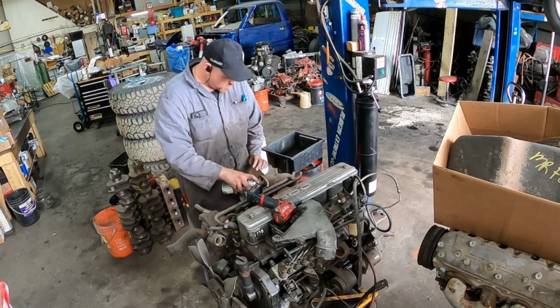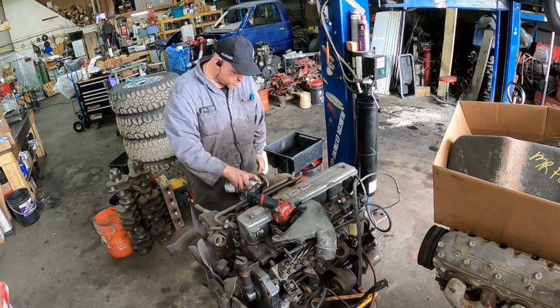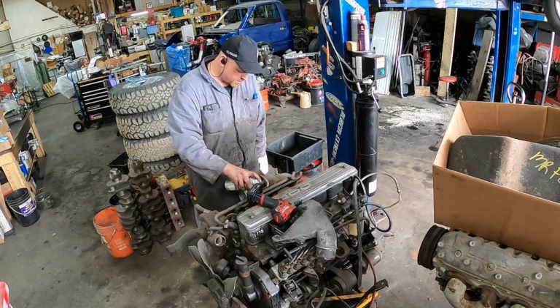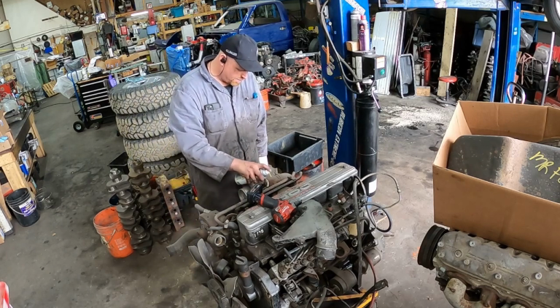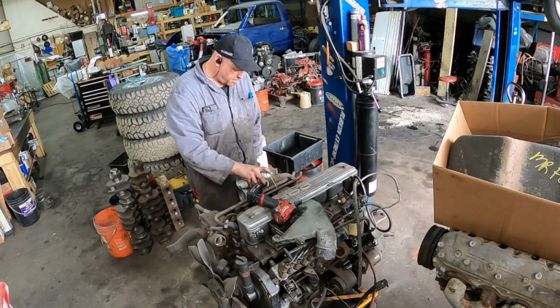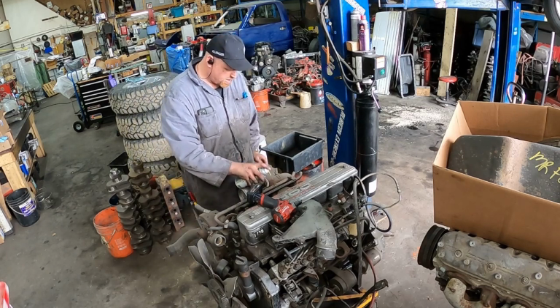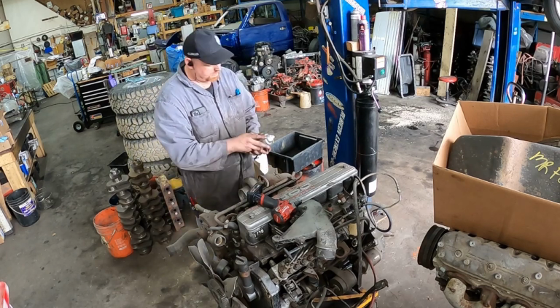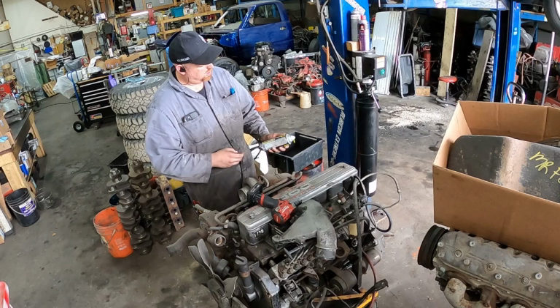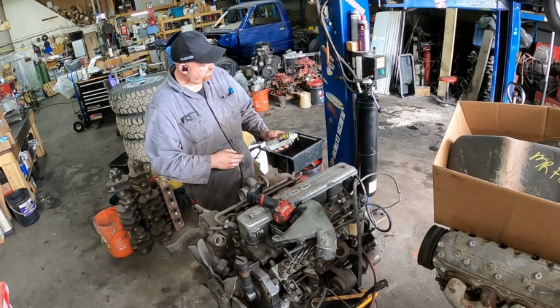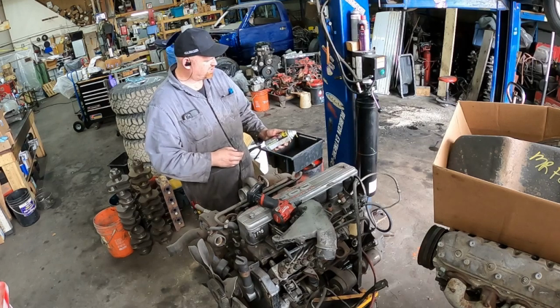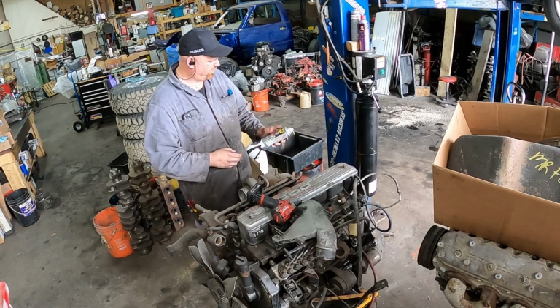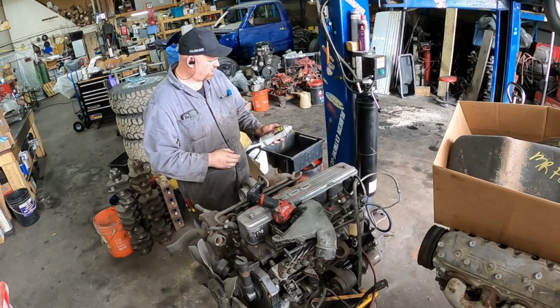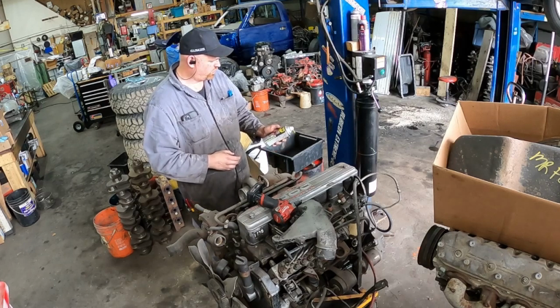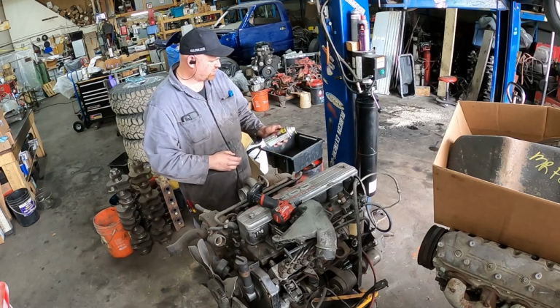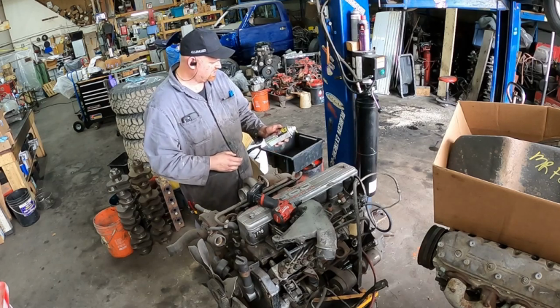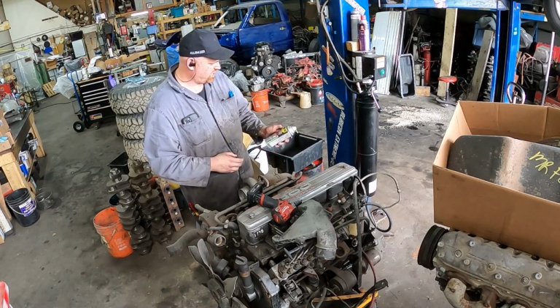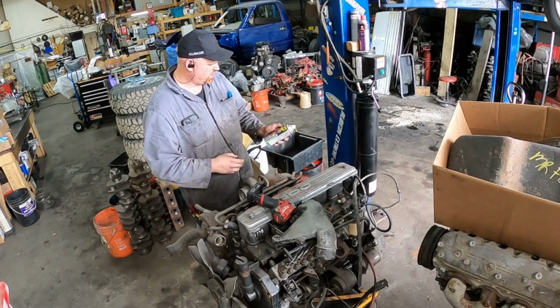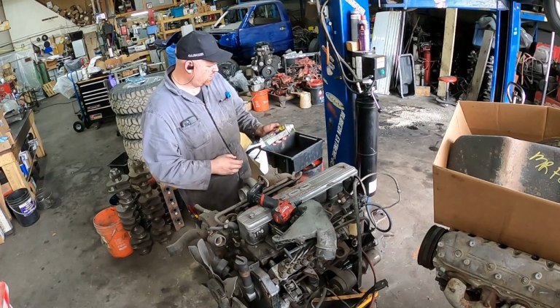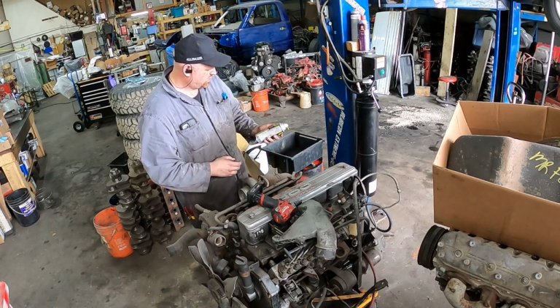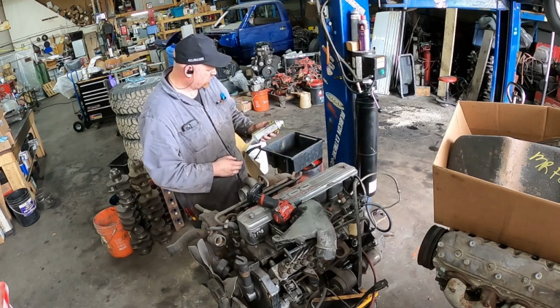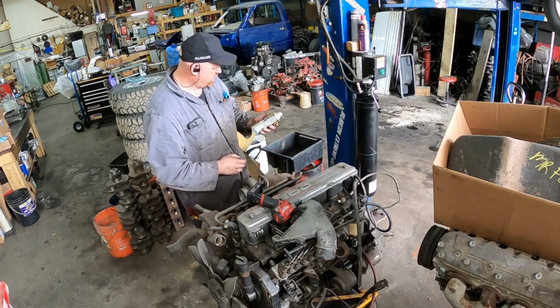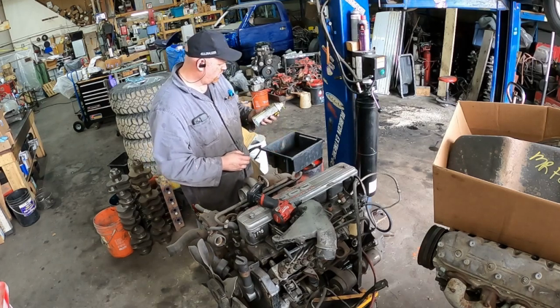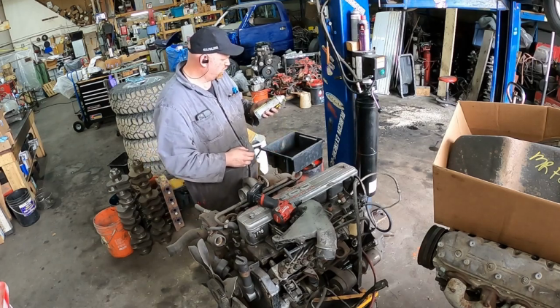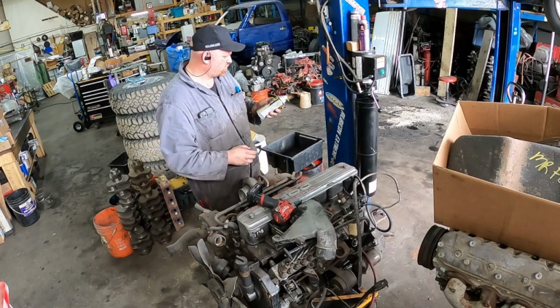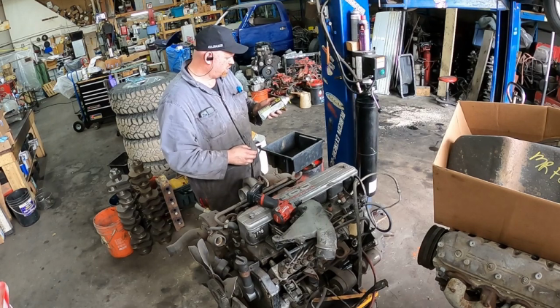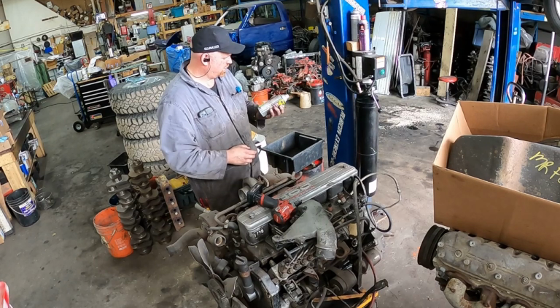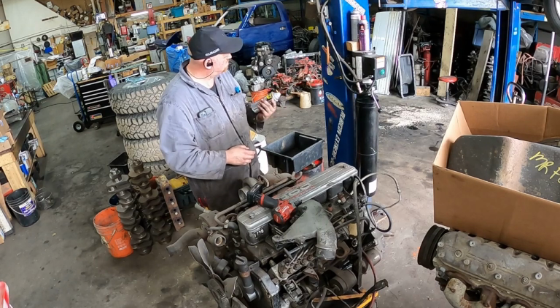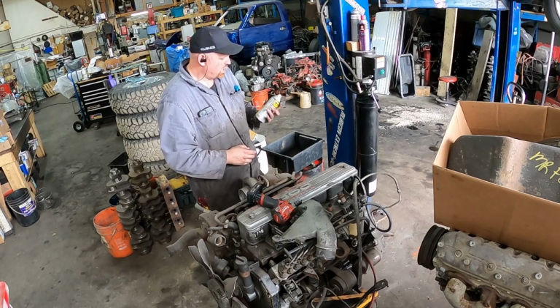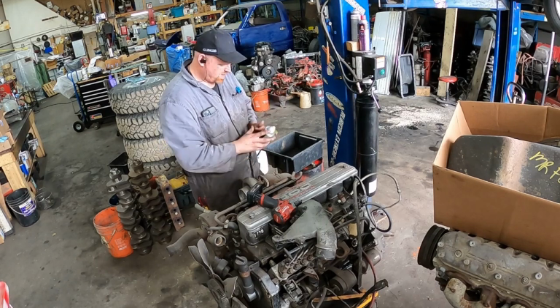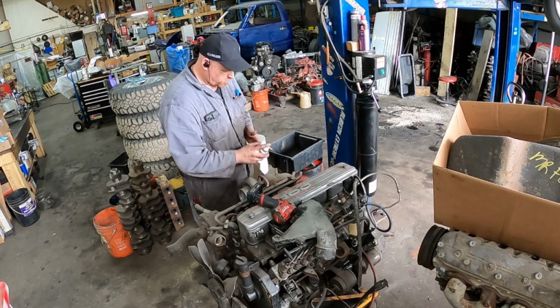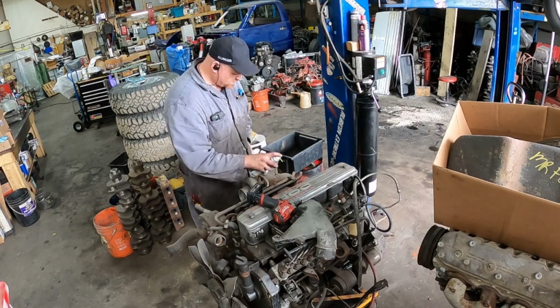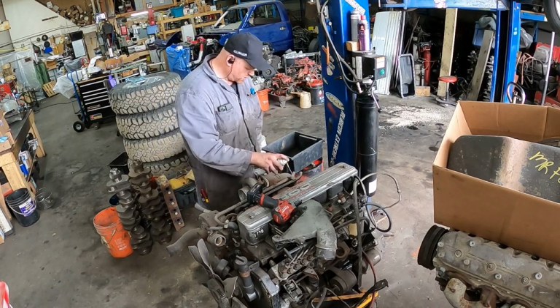Here's some WD-40 — use this stuff as a rust release and penetrant. It's supposed to have blue torch technology. I don't know, it seems to work.